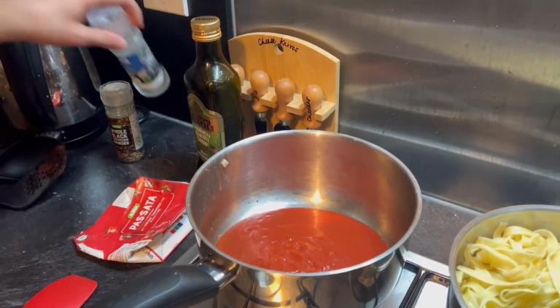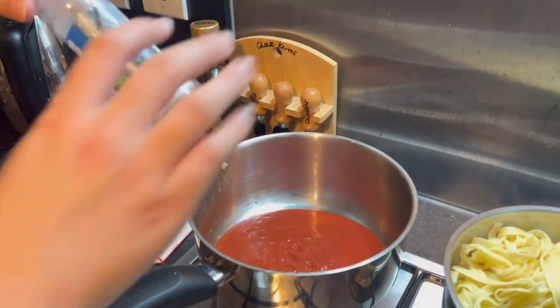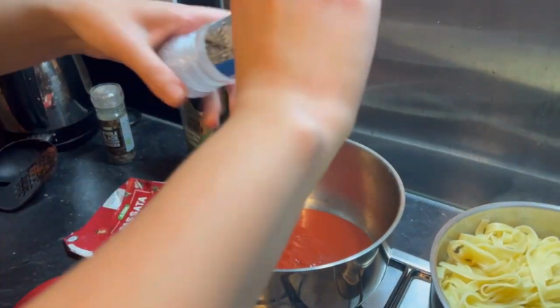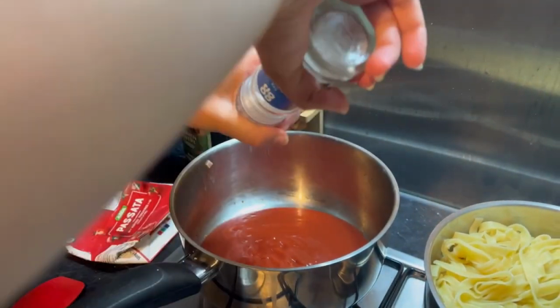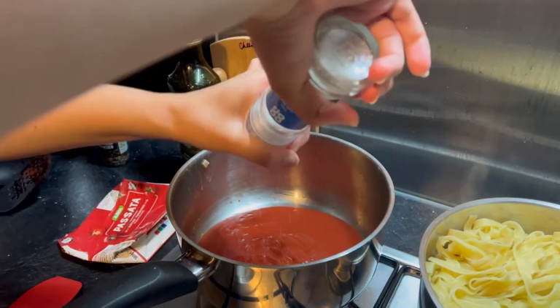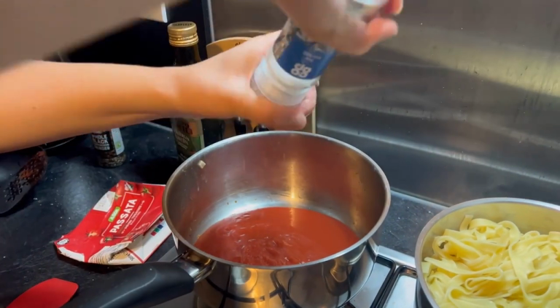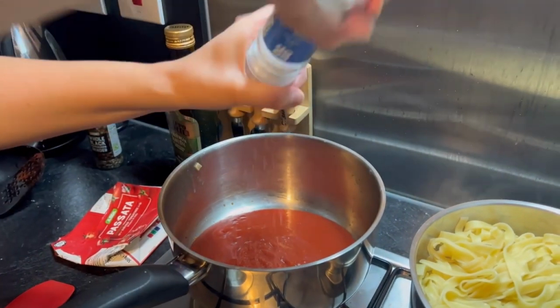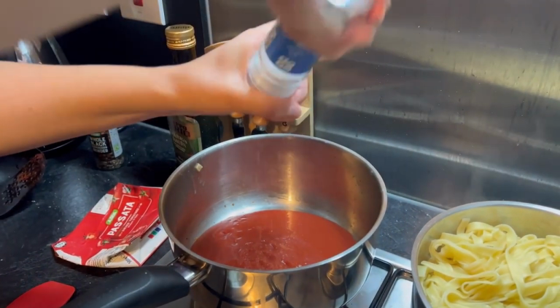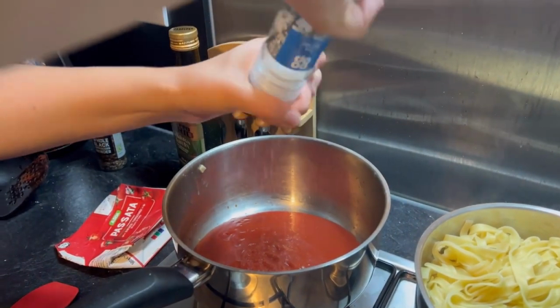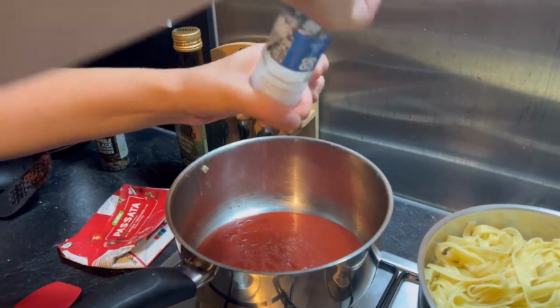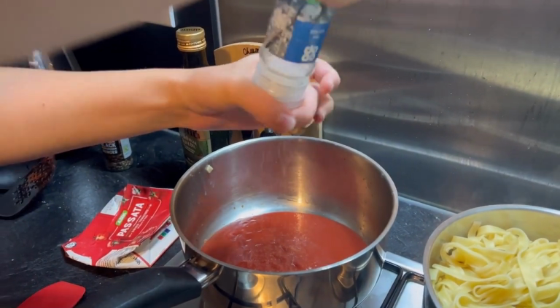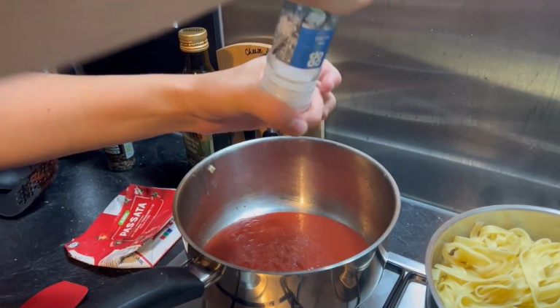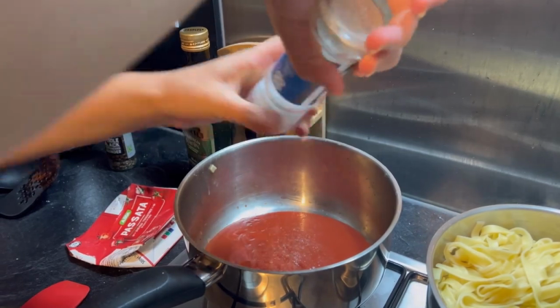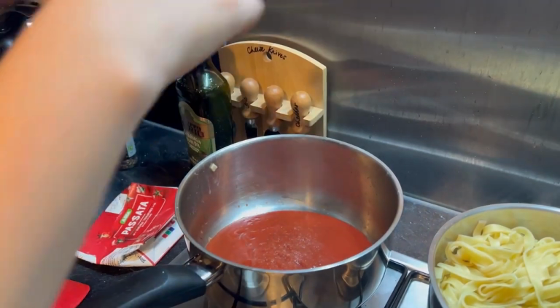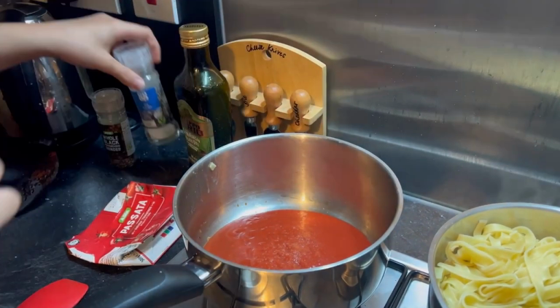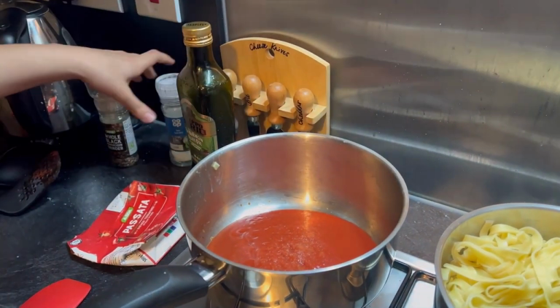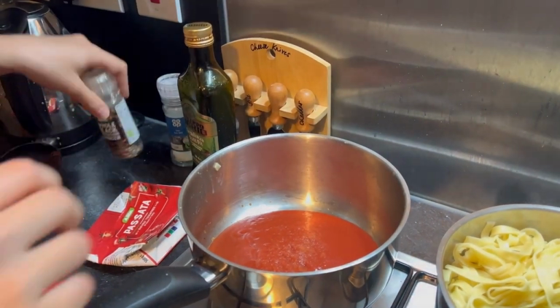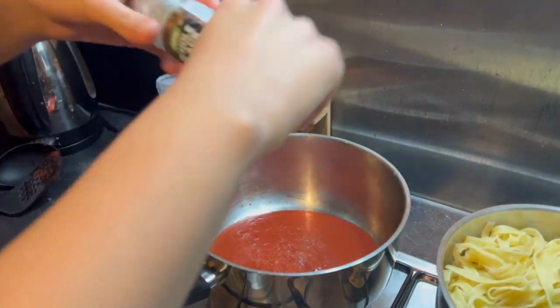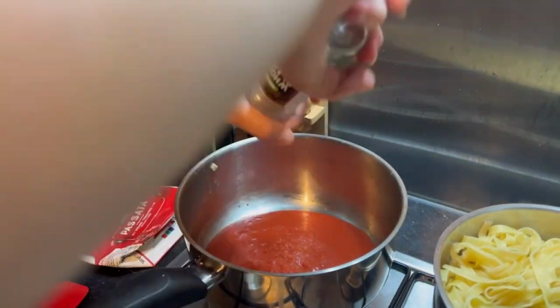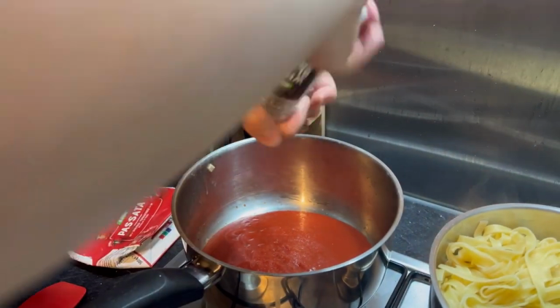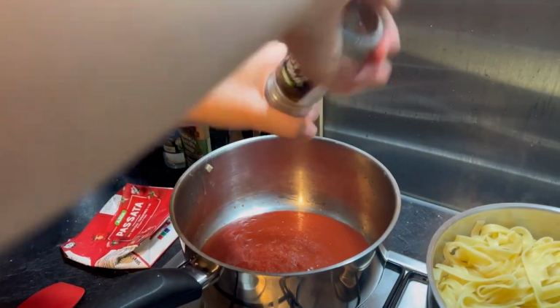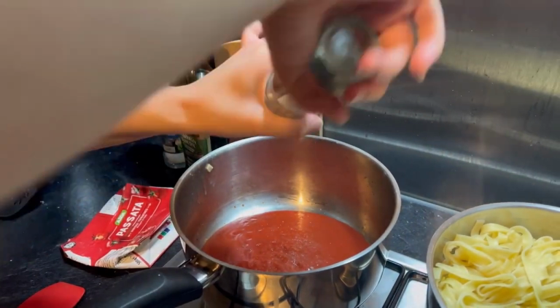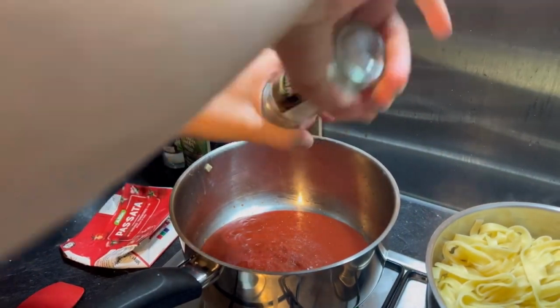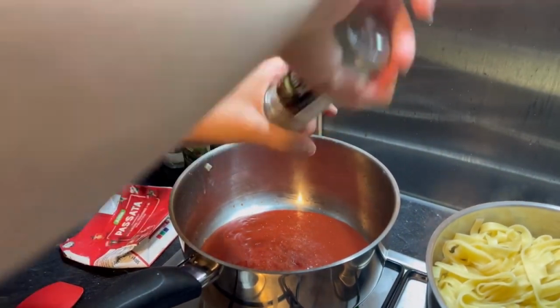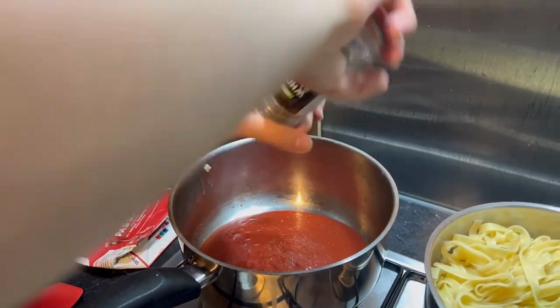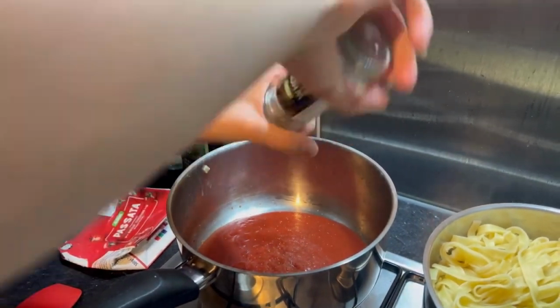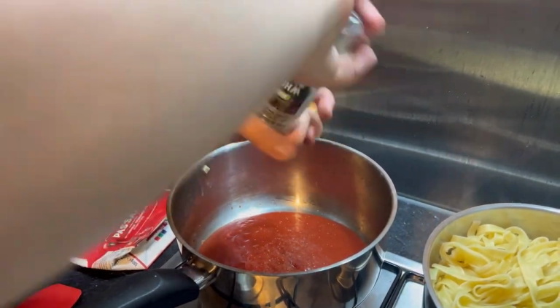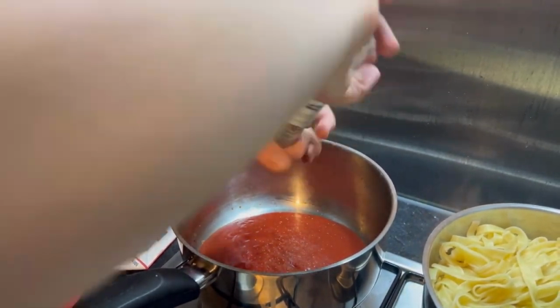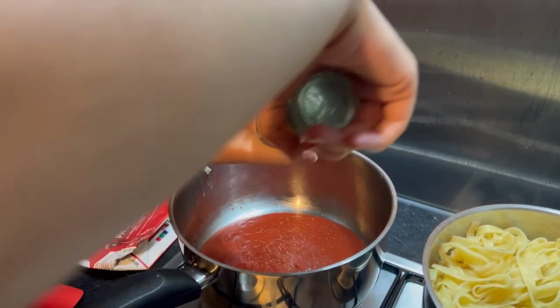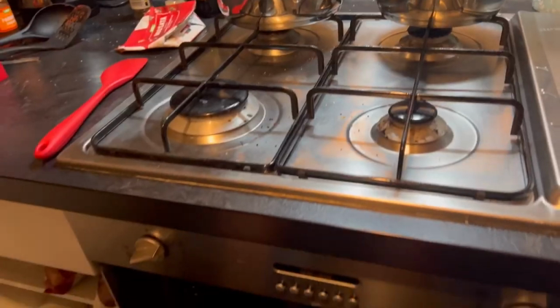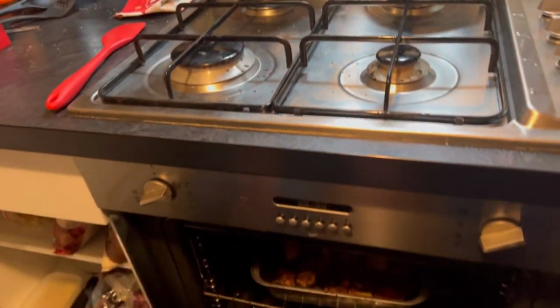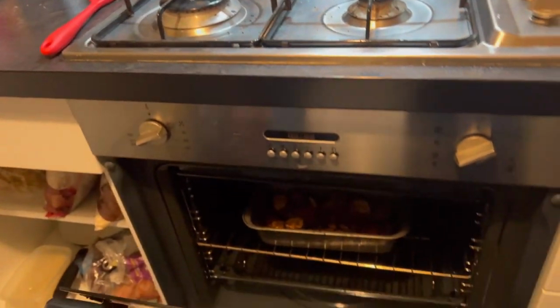Then we put salt in it, then pepper, and get the veggies.